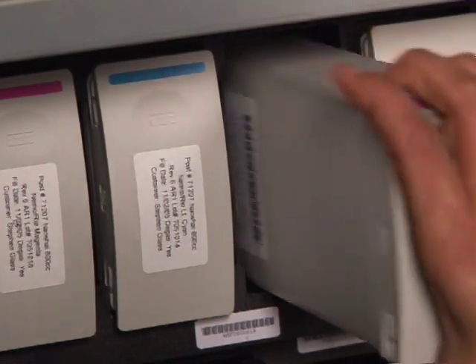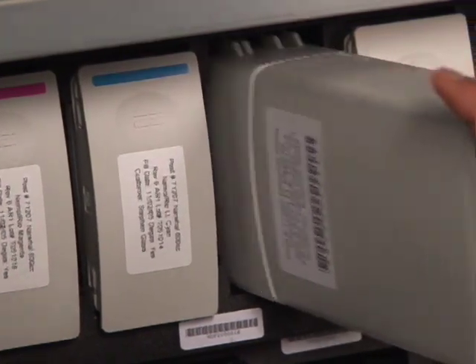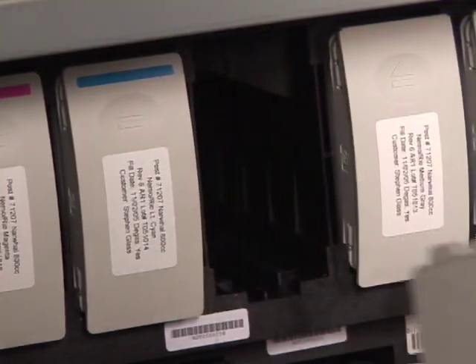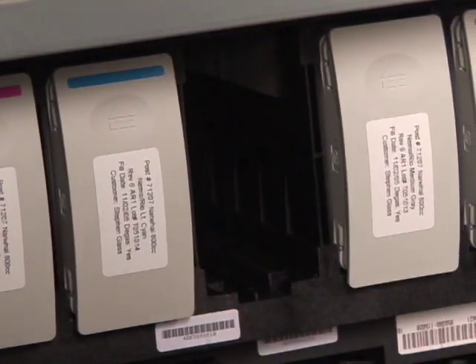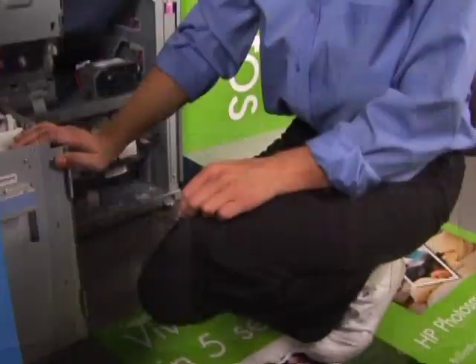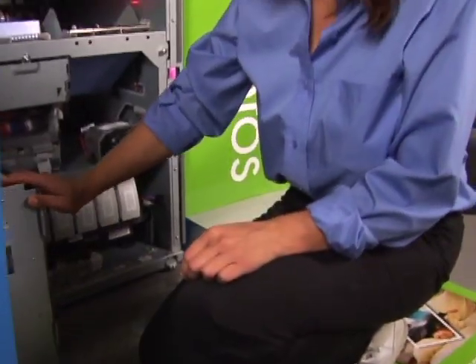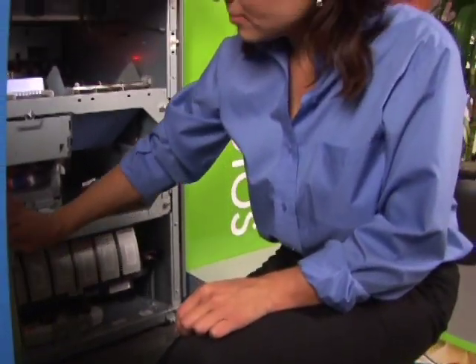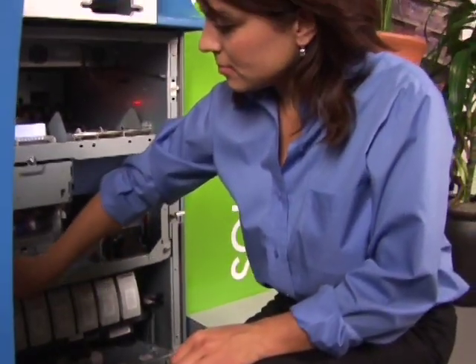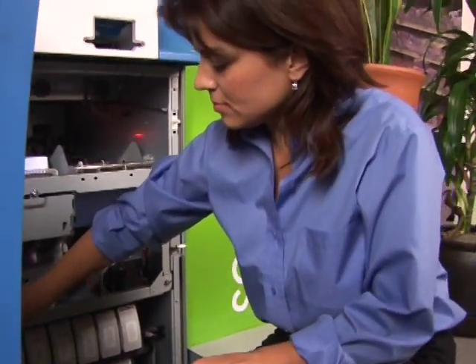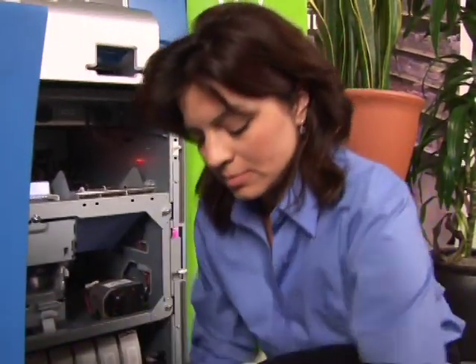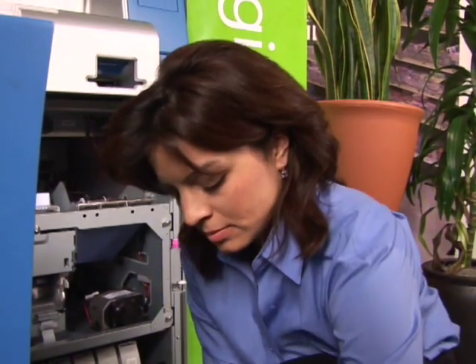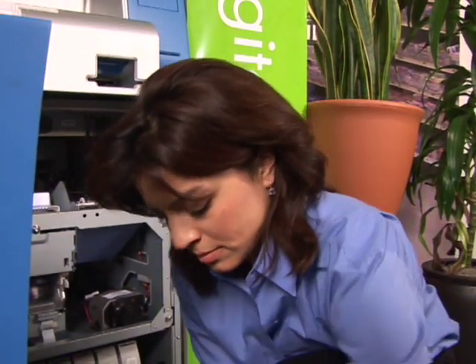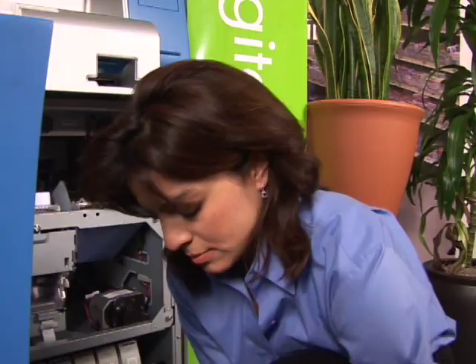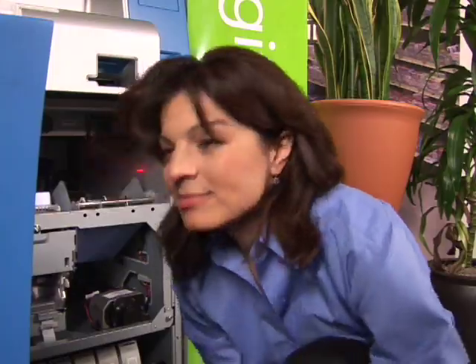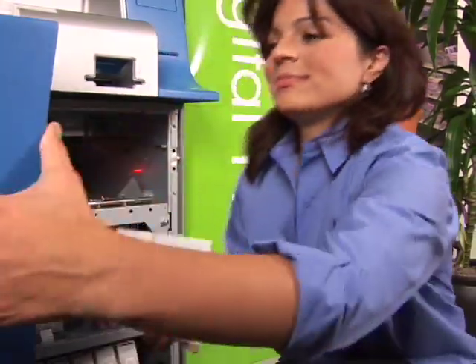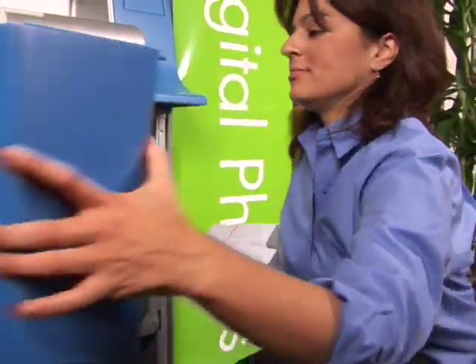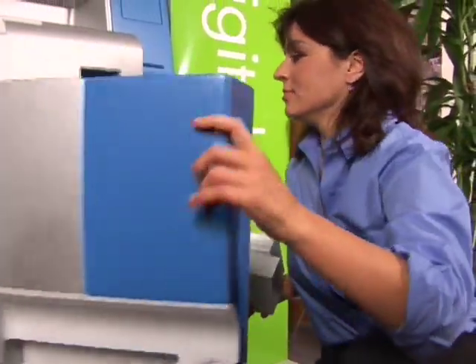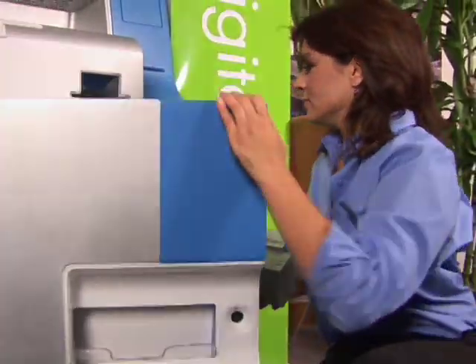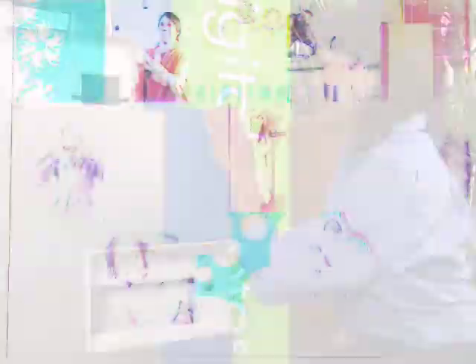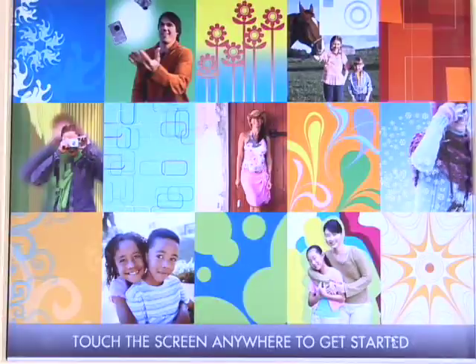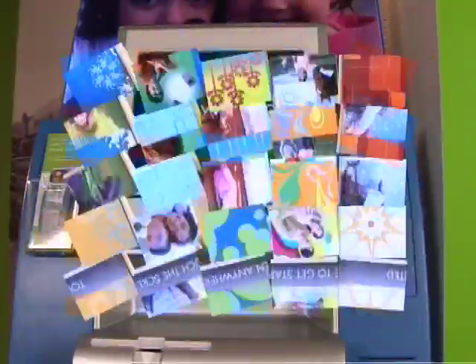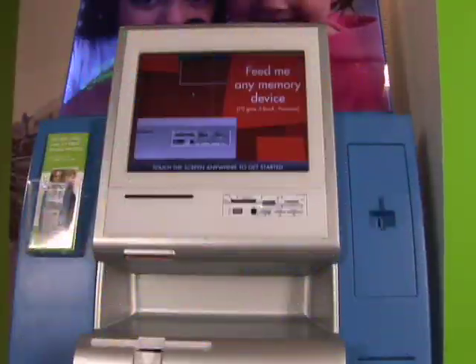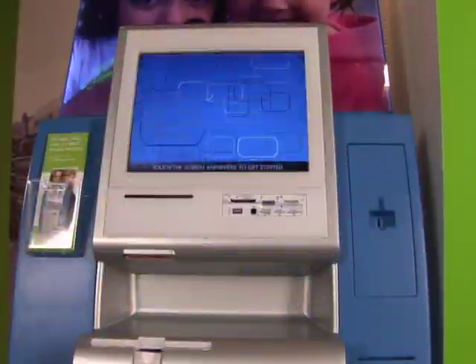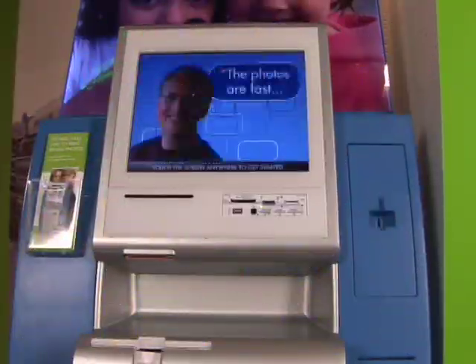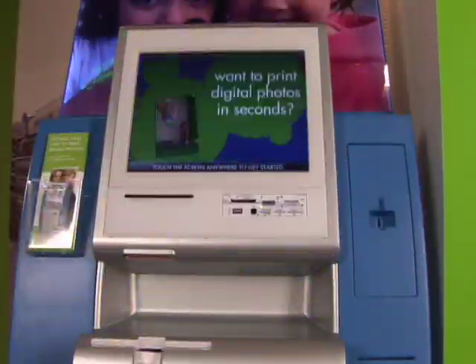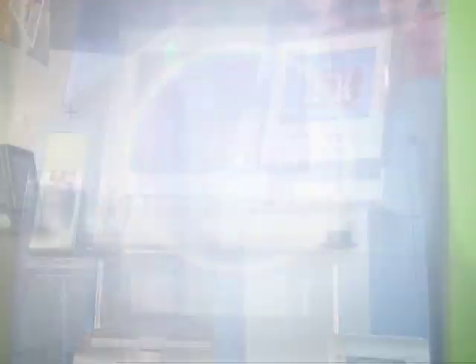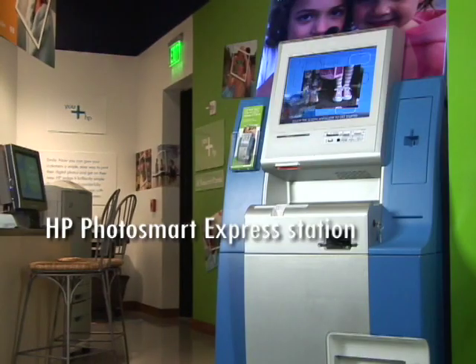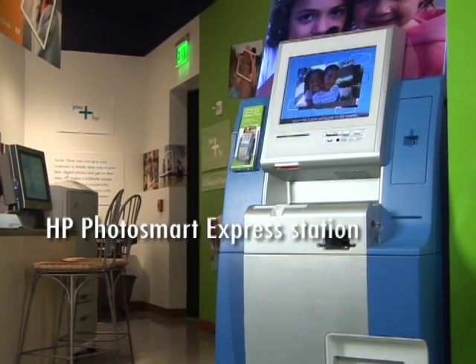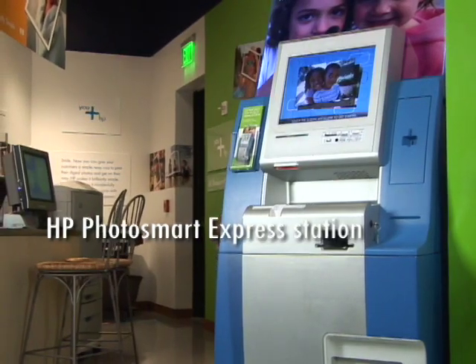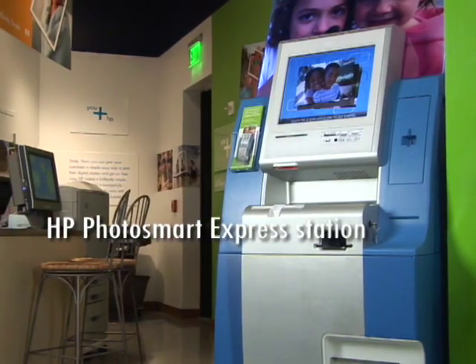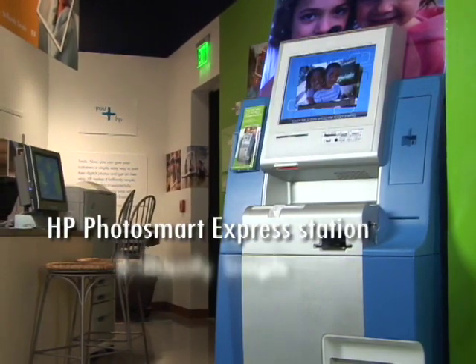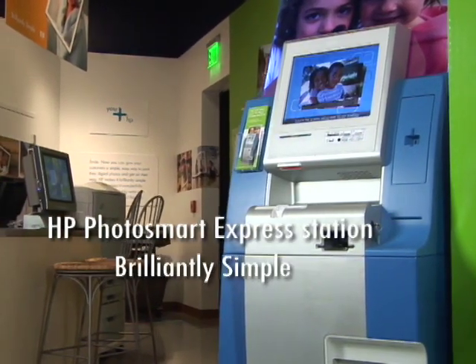Retailers can choose to restock photo paper and ink reservoirs themselves, or use the HP Service Program. The HP Photosmart Express Station. Brilliantly simple.